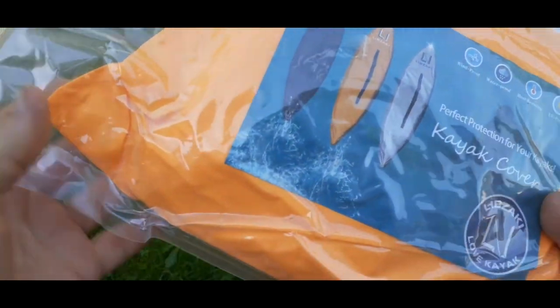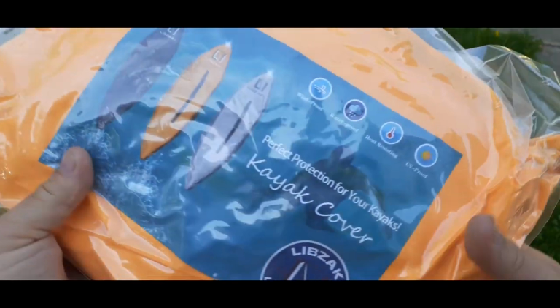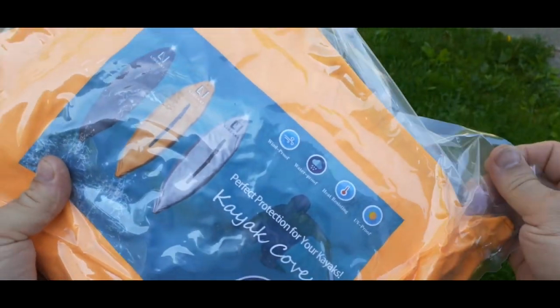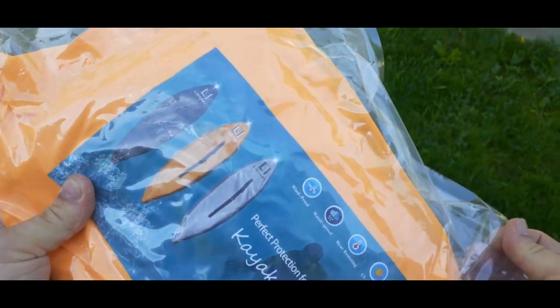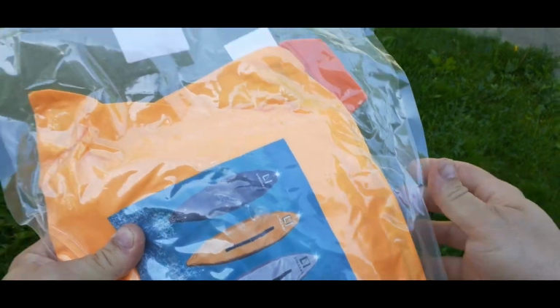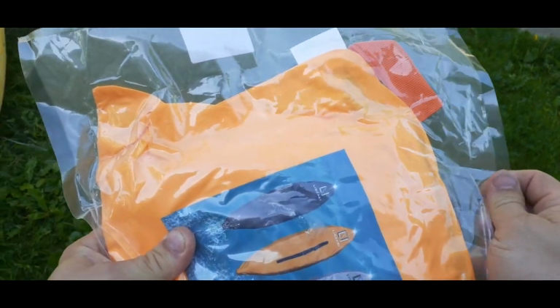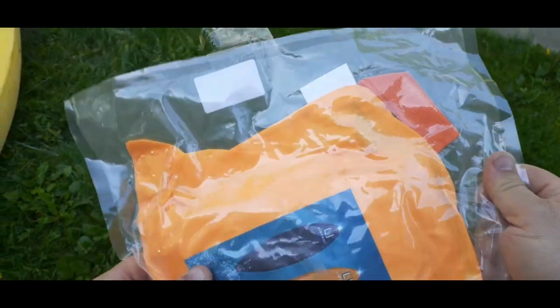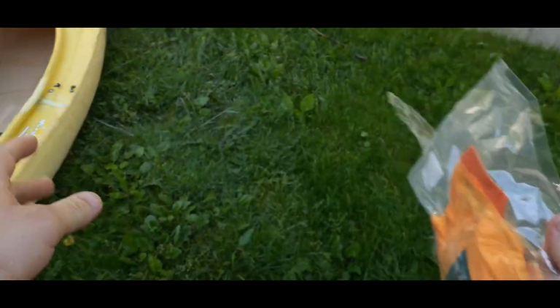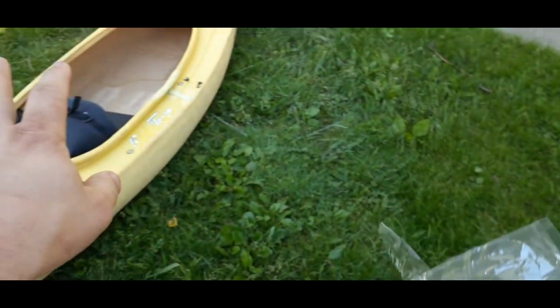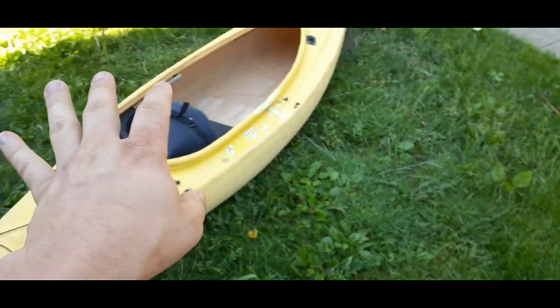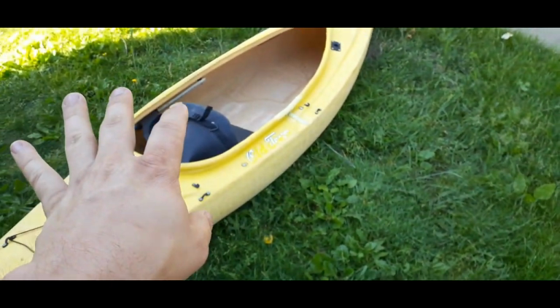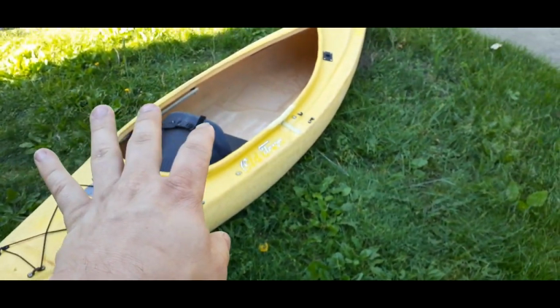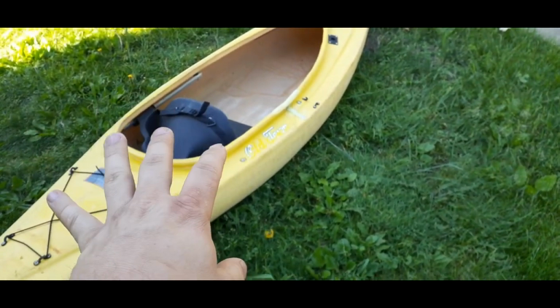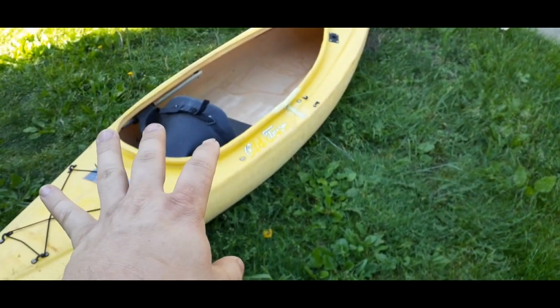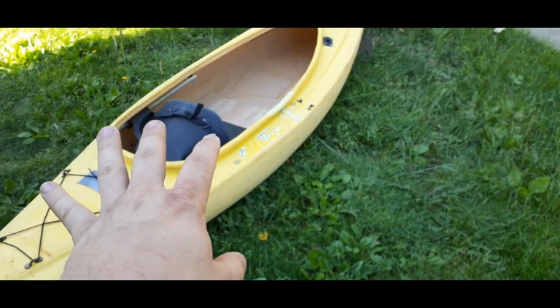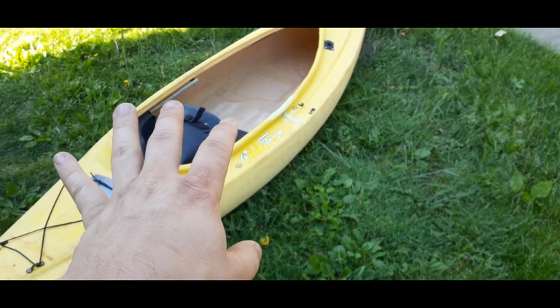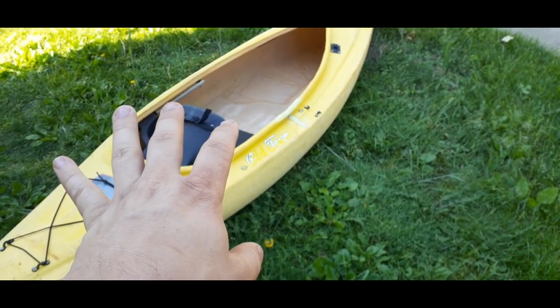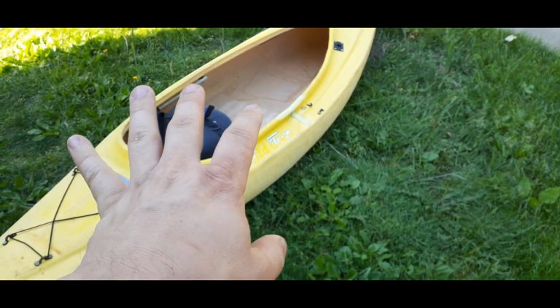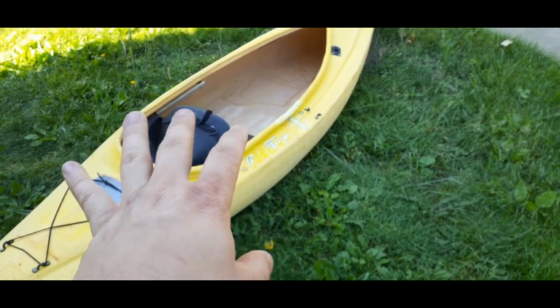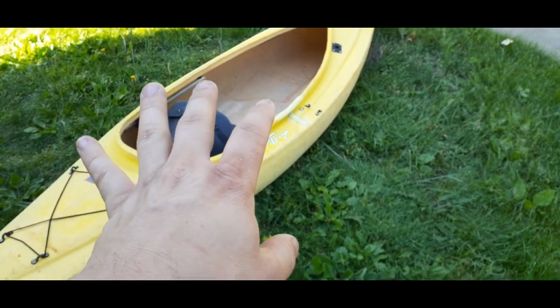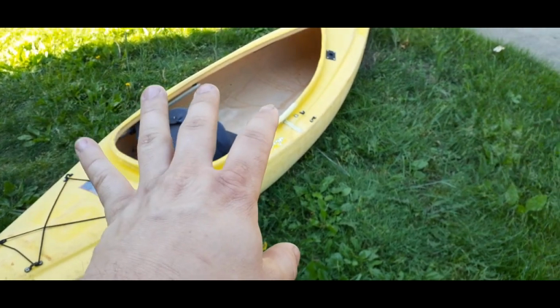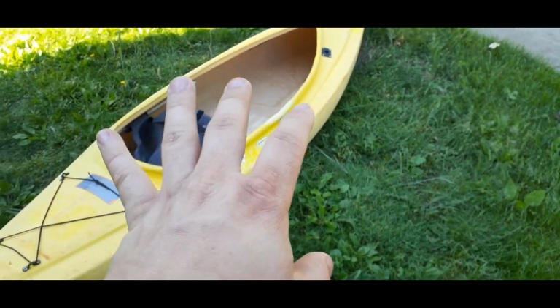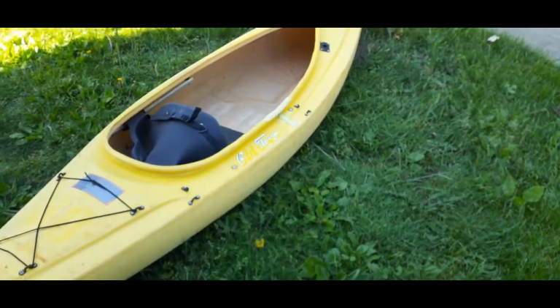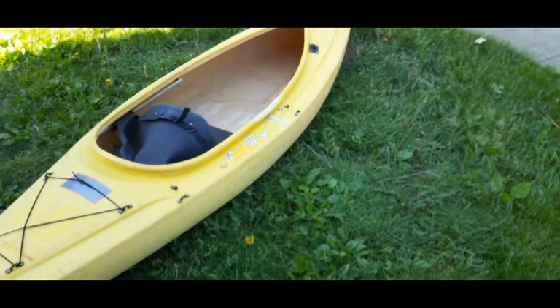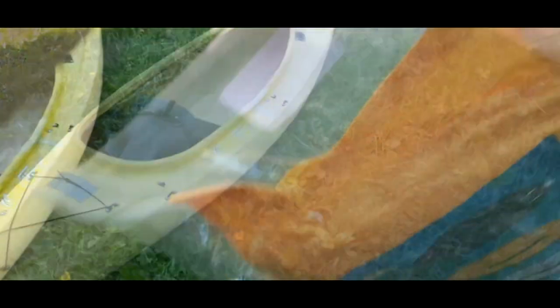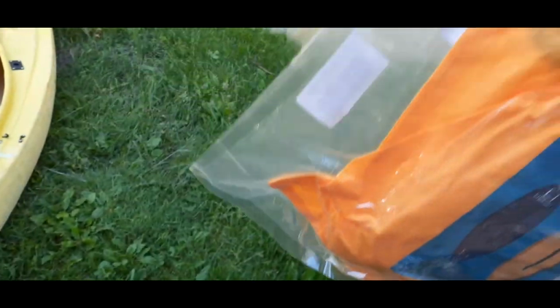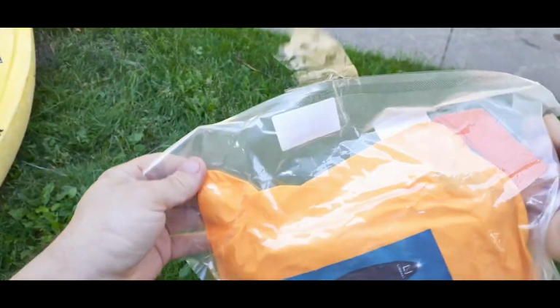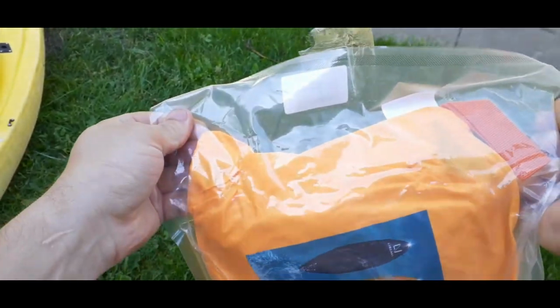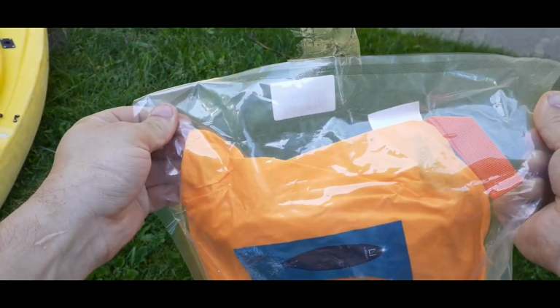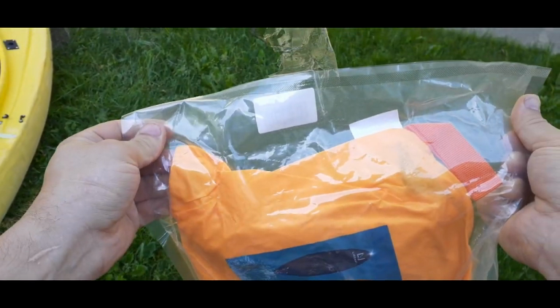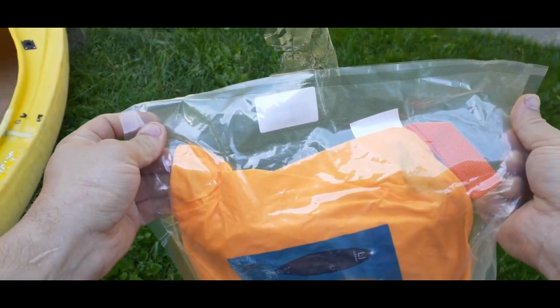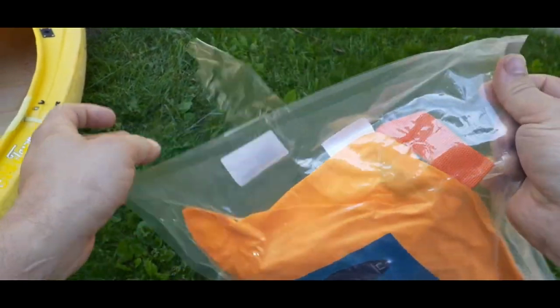This one is made for a kayak roughly this size — right around or just over eleven feet, almost eleven and a half. Let's go ahead and open this up and try to get it on here.